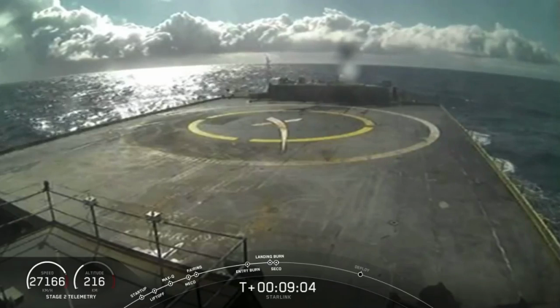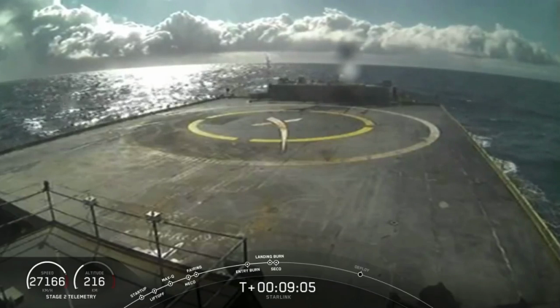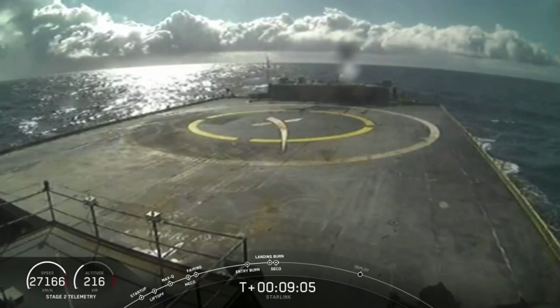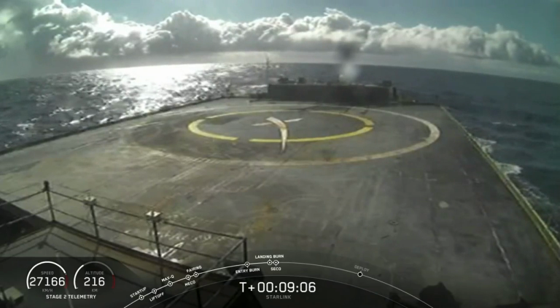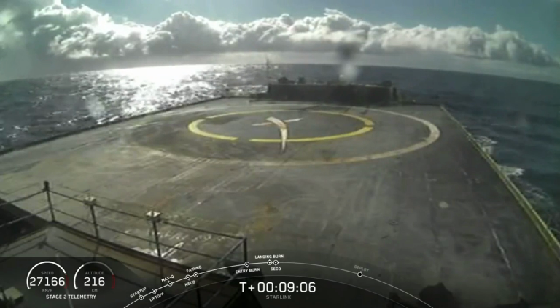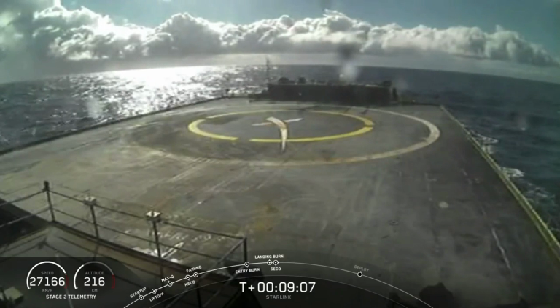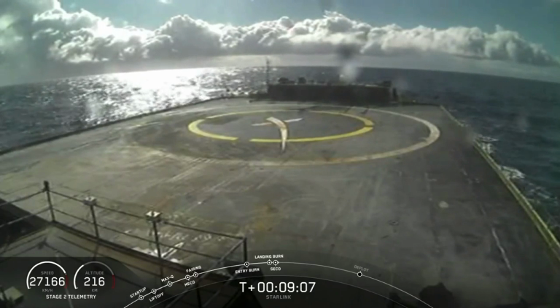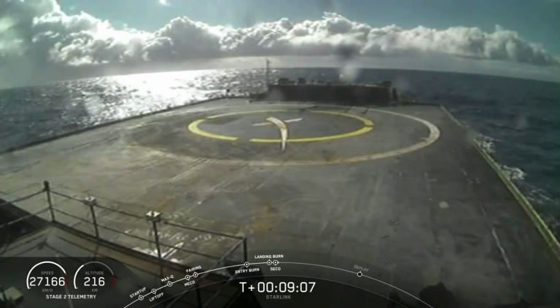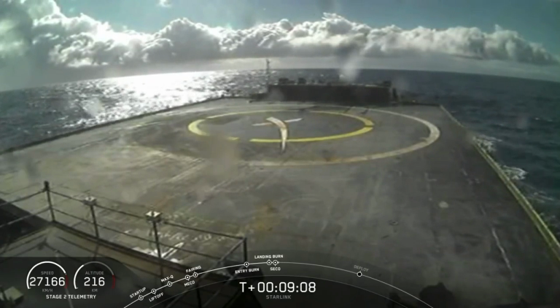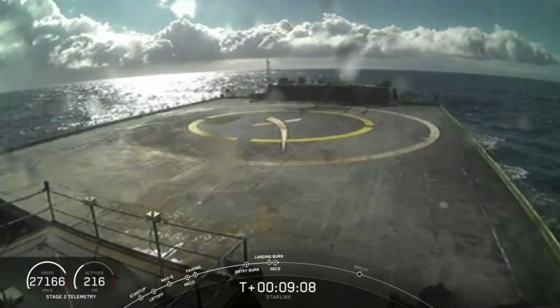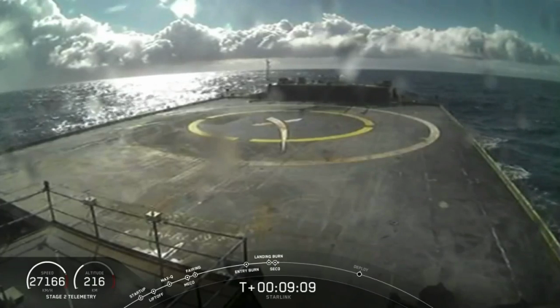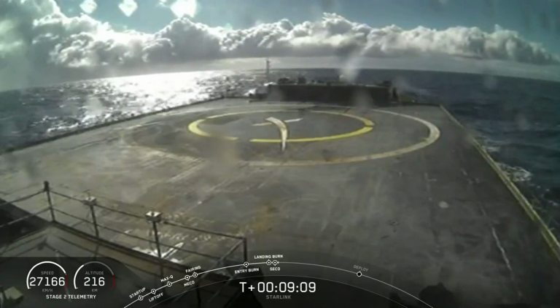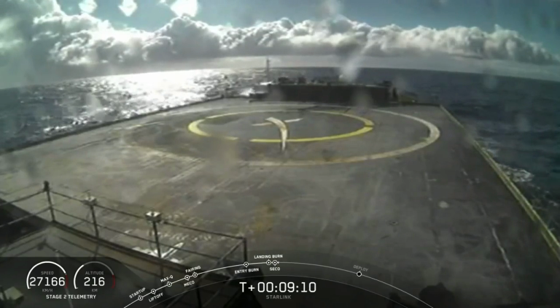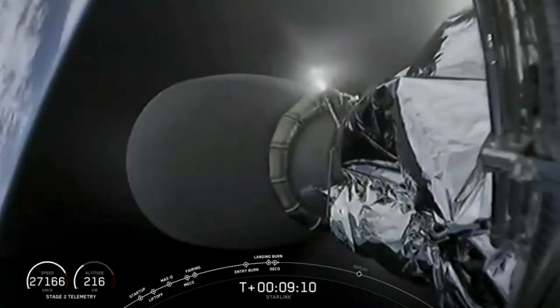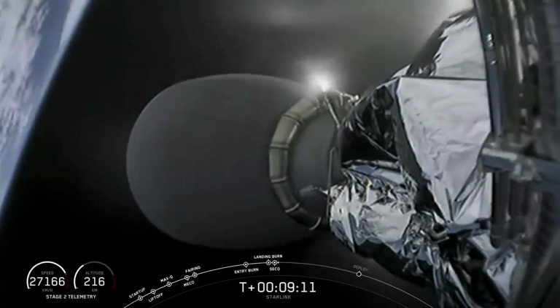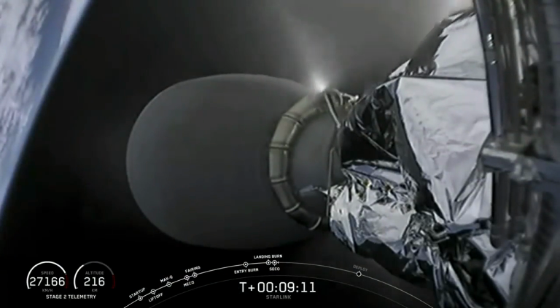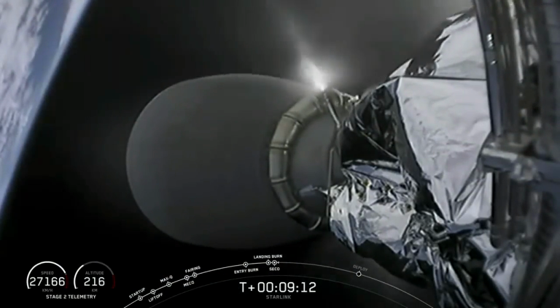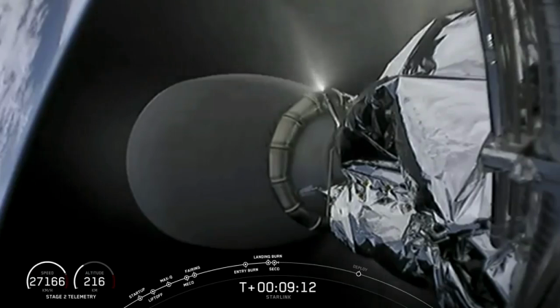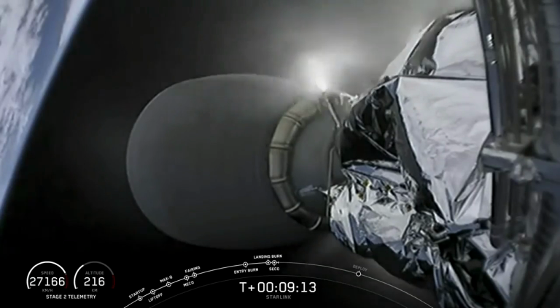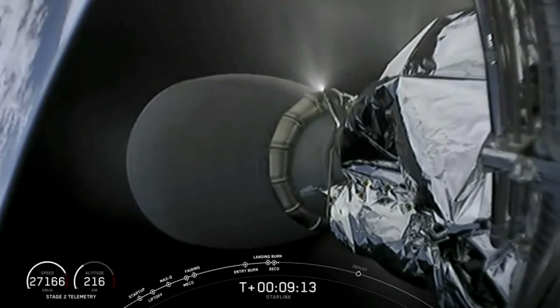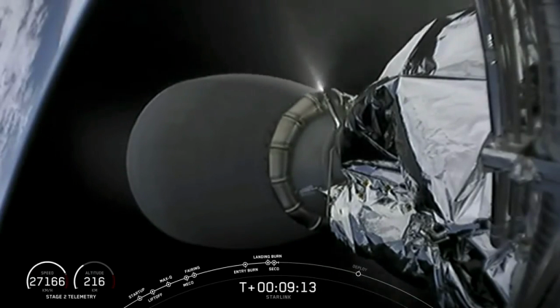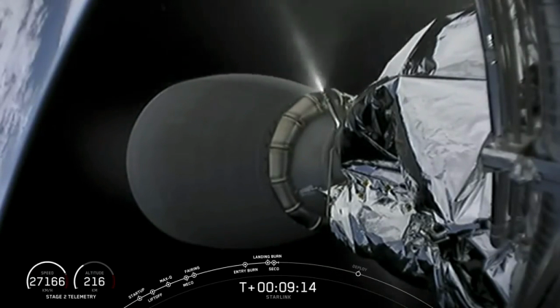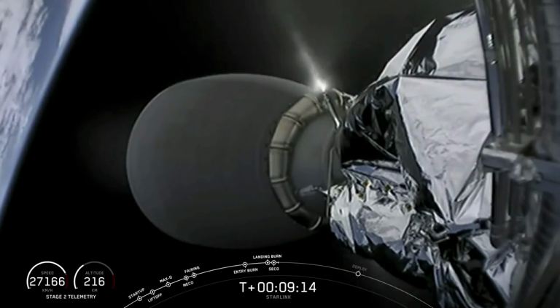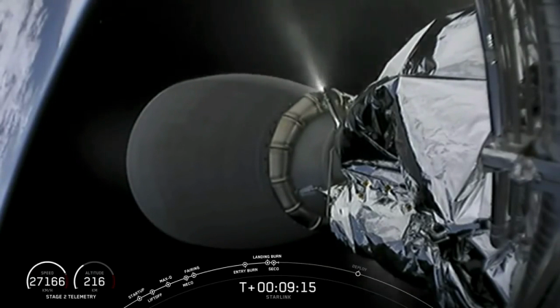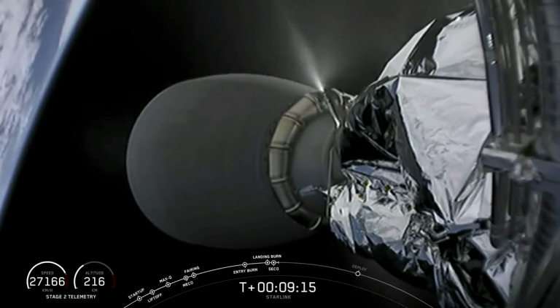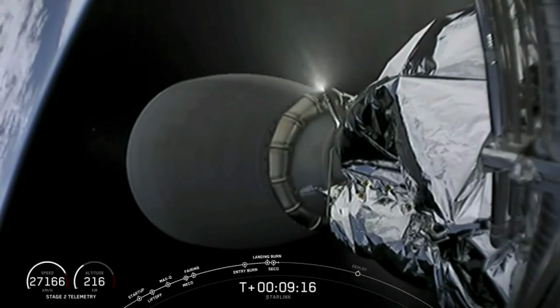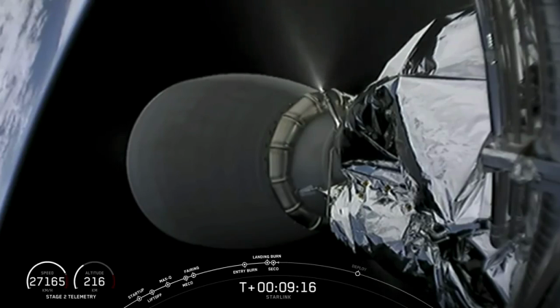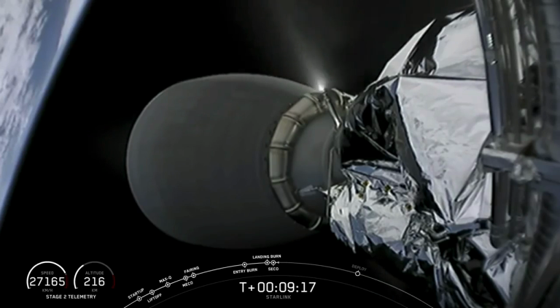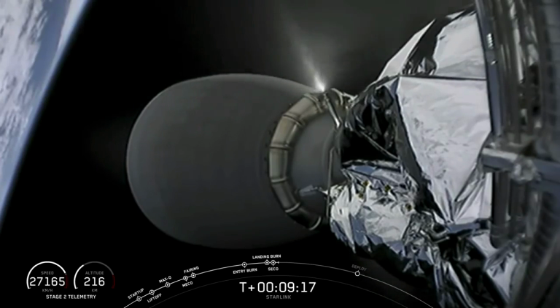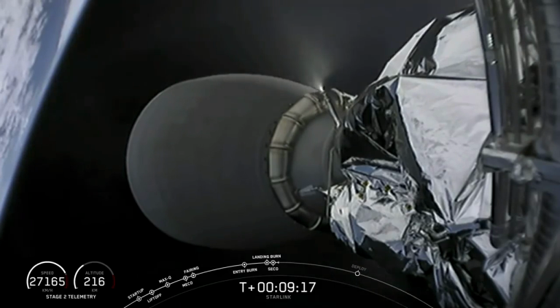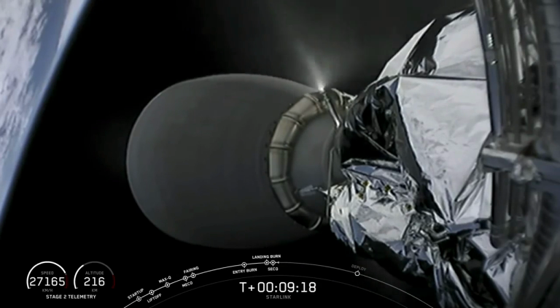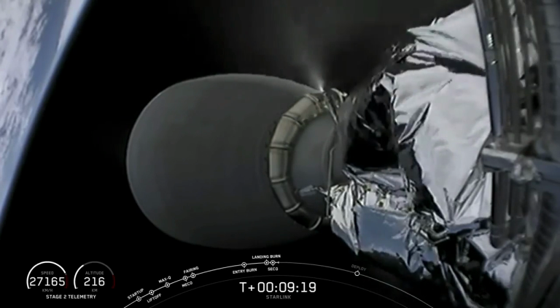Engine shutdown. We were expecting the callout for landing, and we obviously didn't see it there on the drone ship, so let's look back at Stage 2.